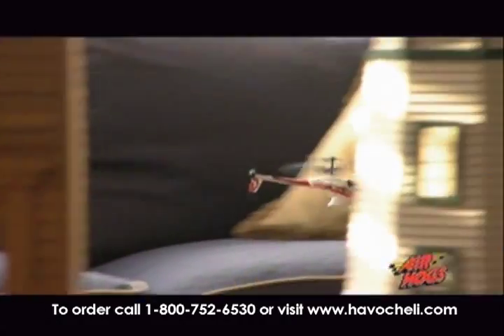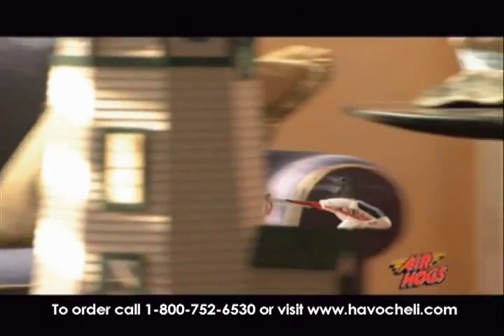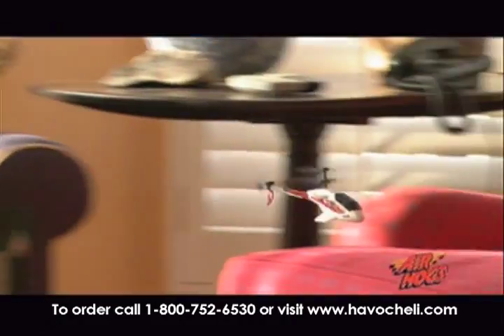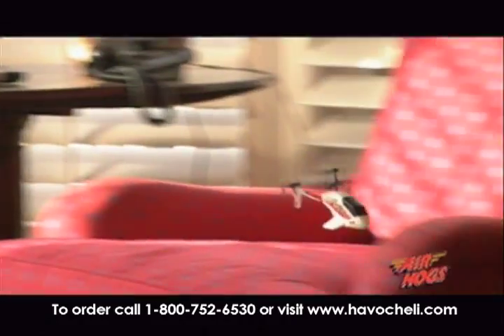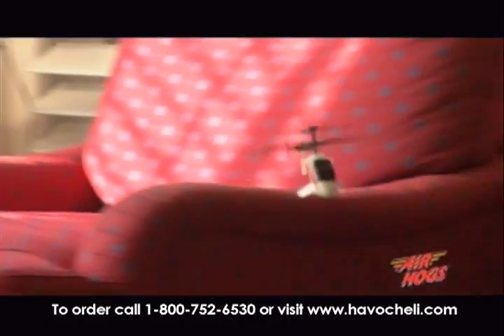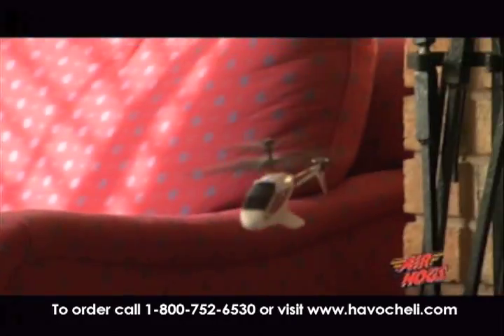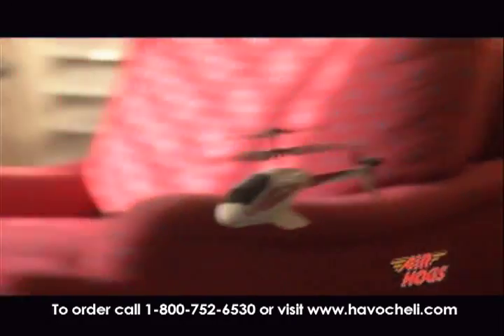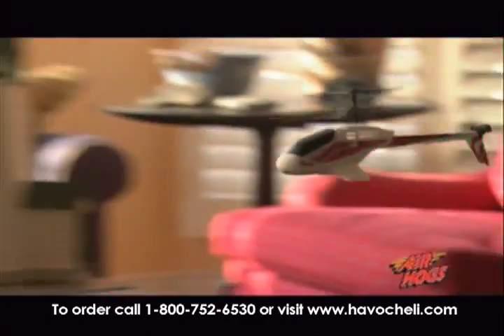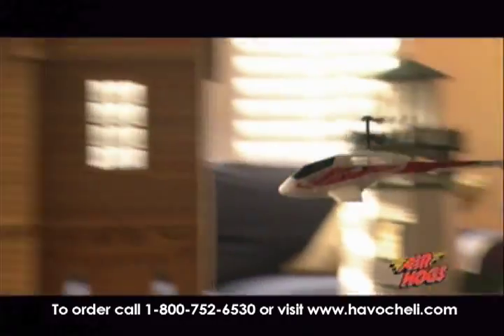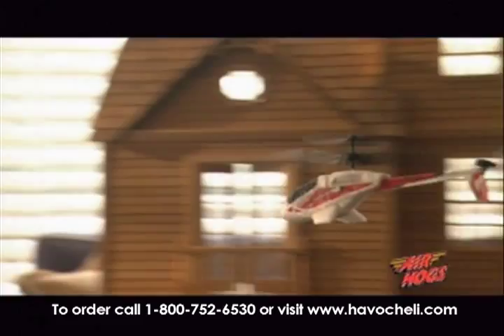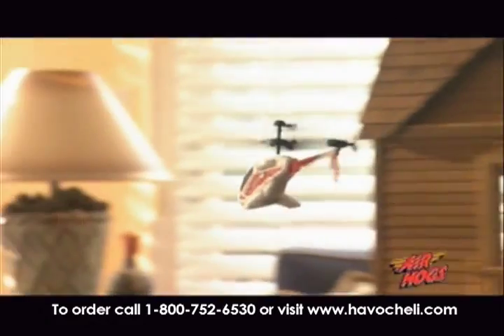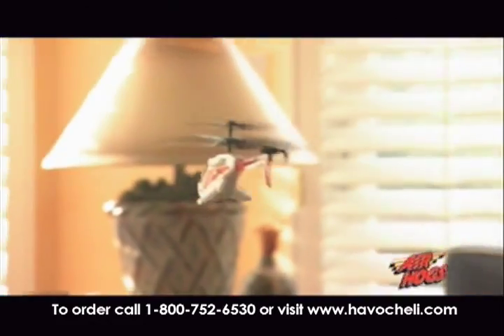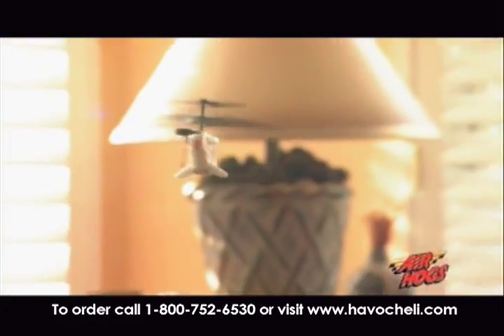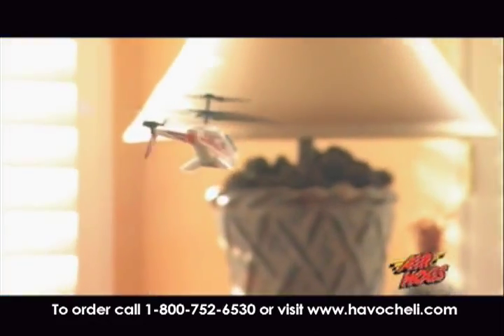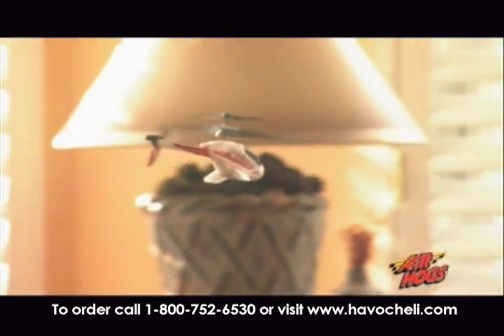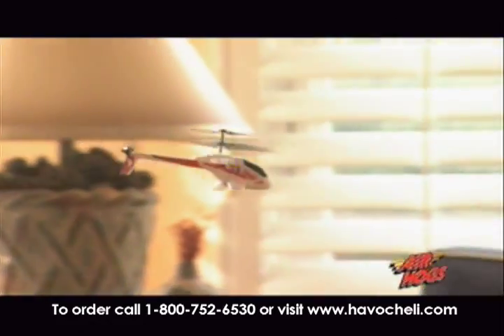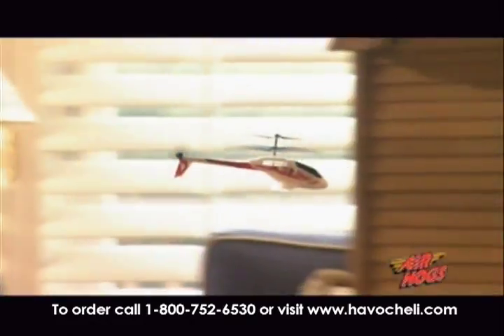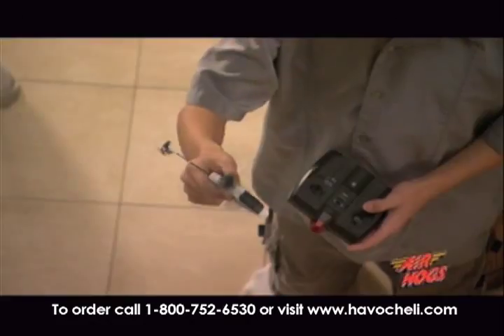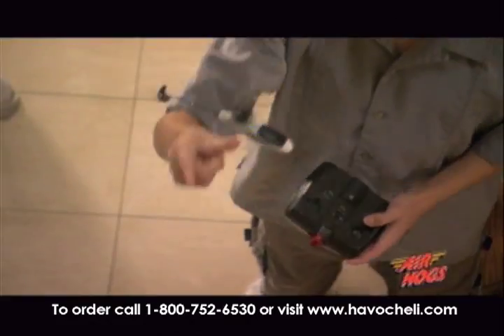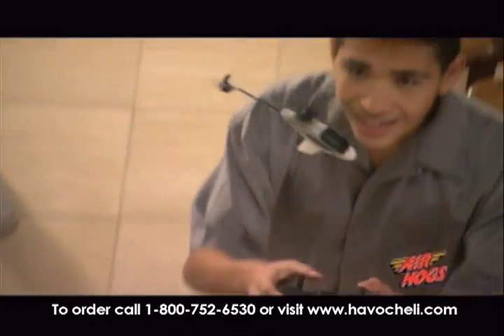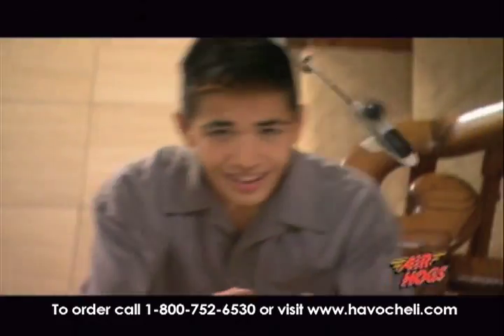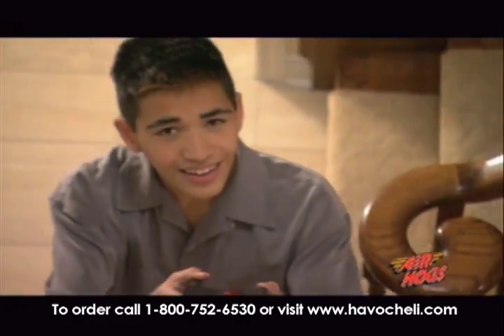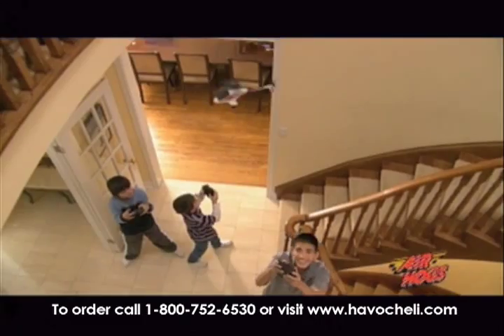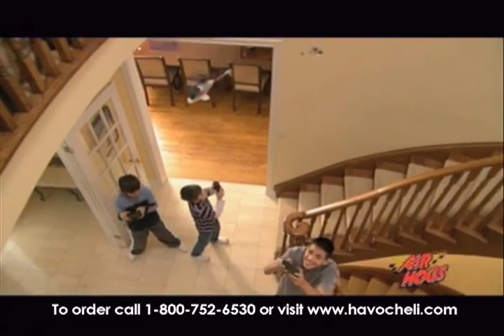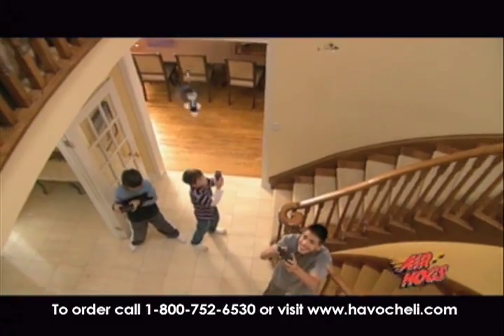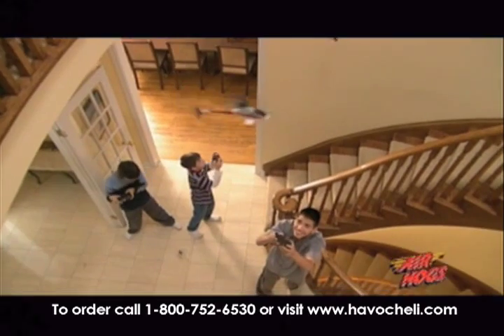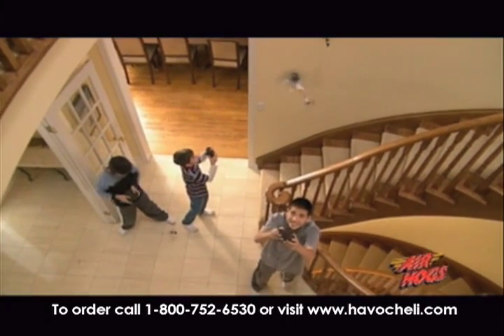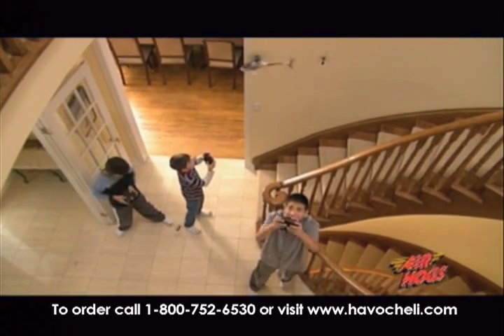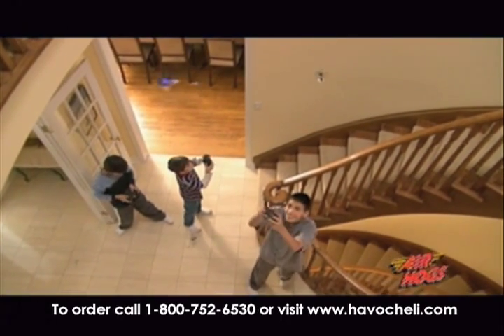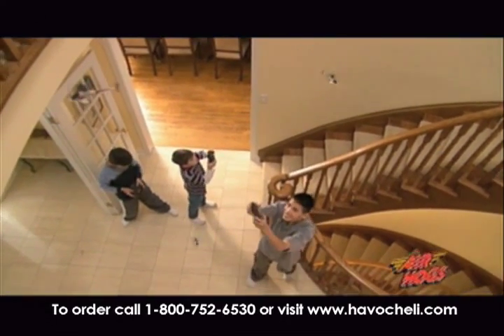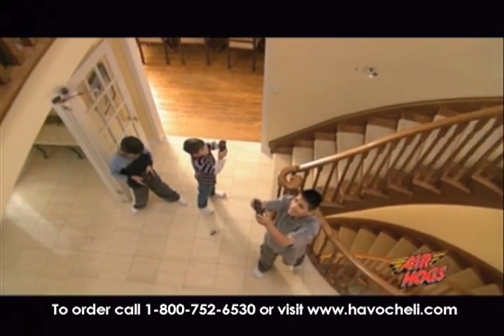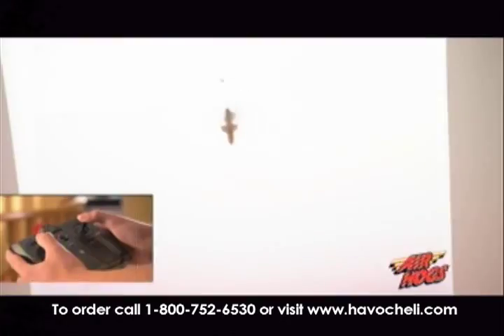From the tightest corners to the sharpest turns, fly Havoc where no other heli can go. Holder of the world record for the smallest RC Heli, micro-sized Havoc delivers maximum power.